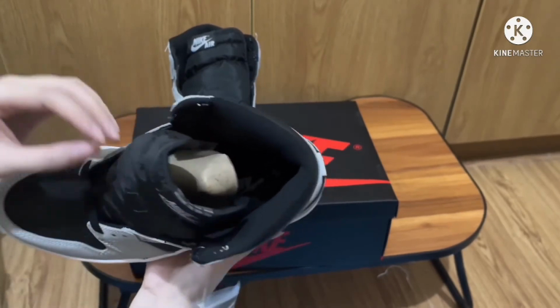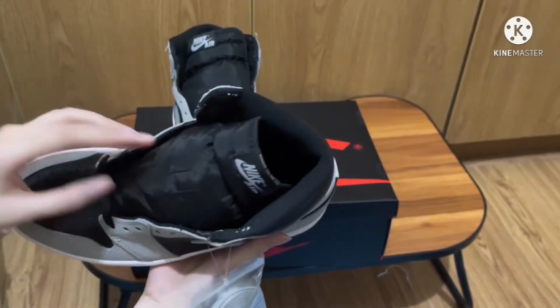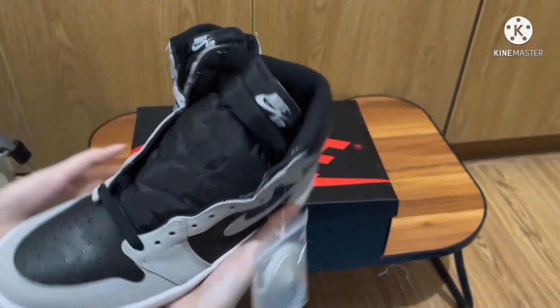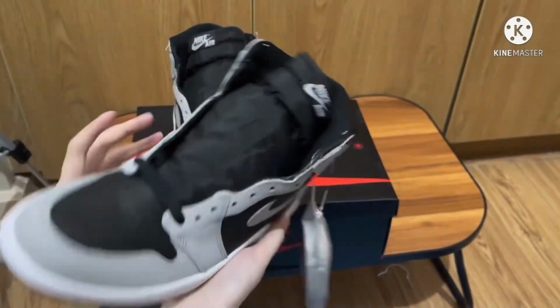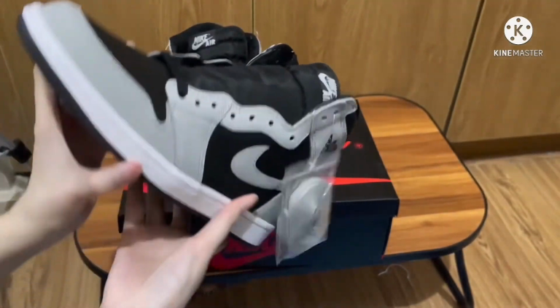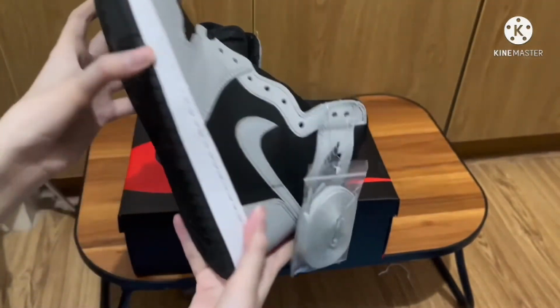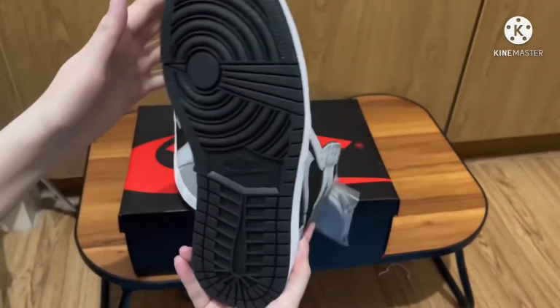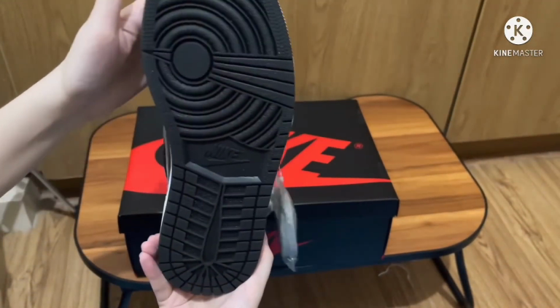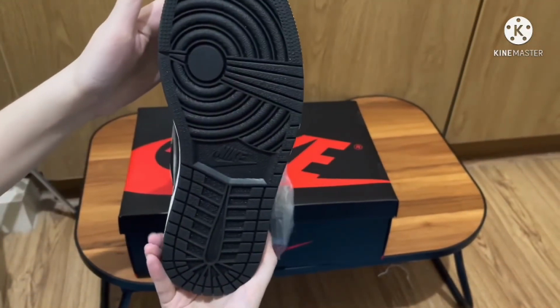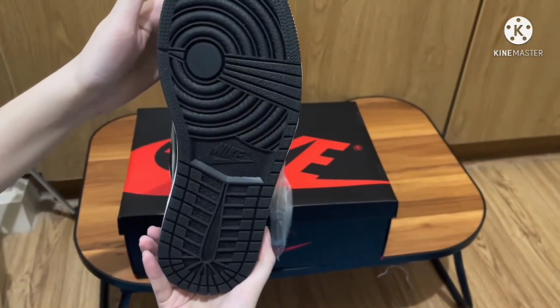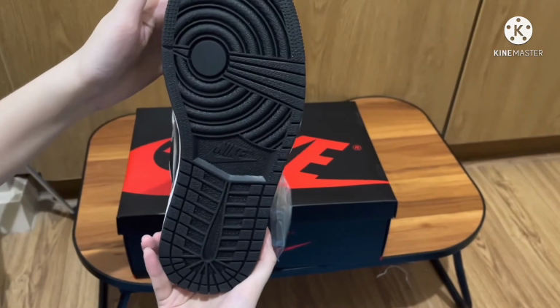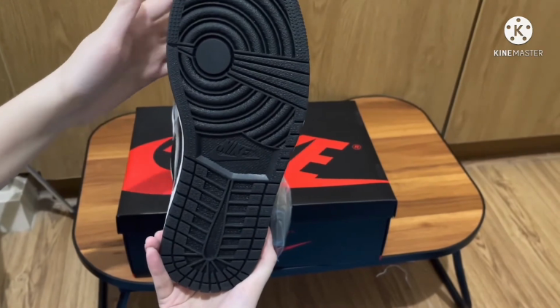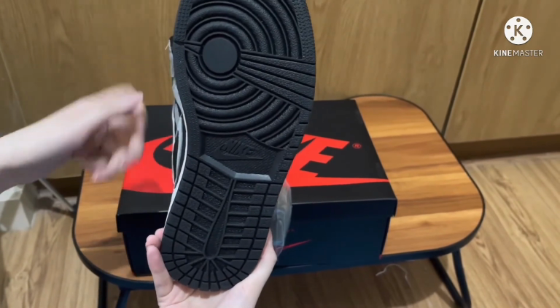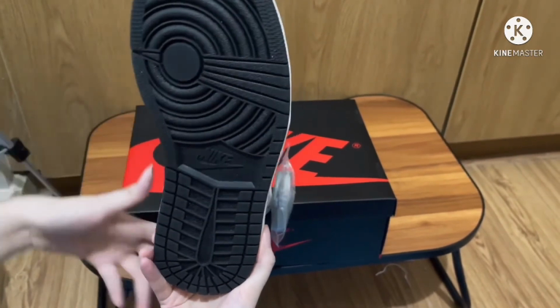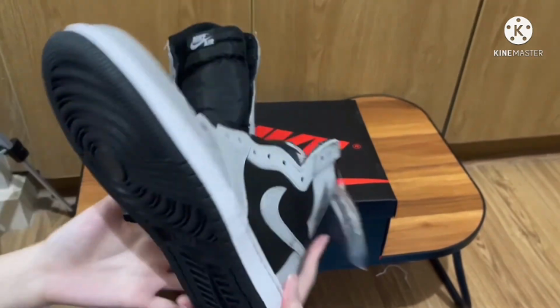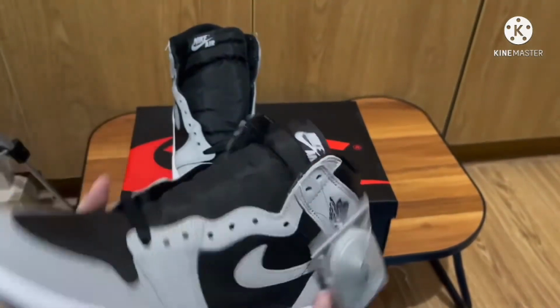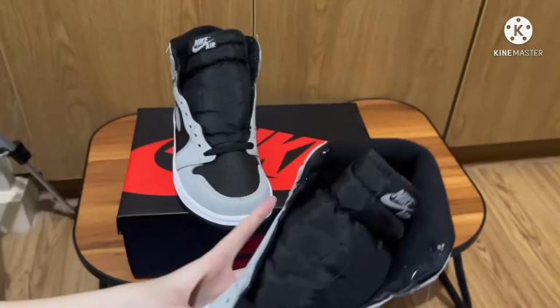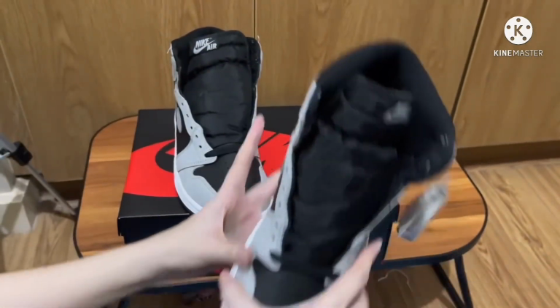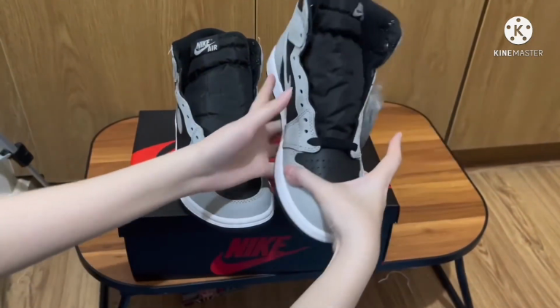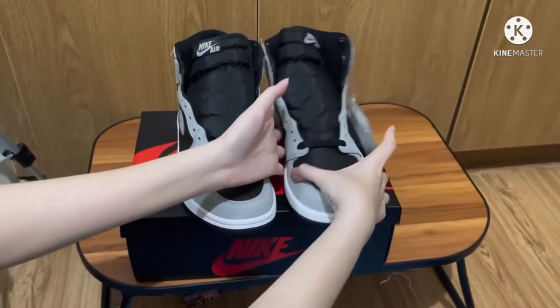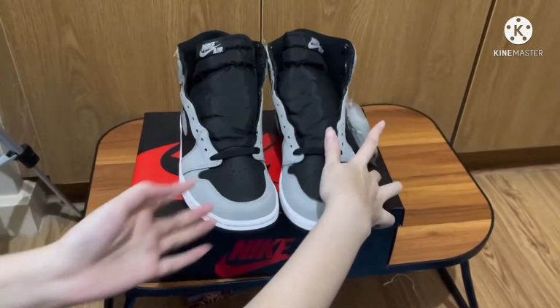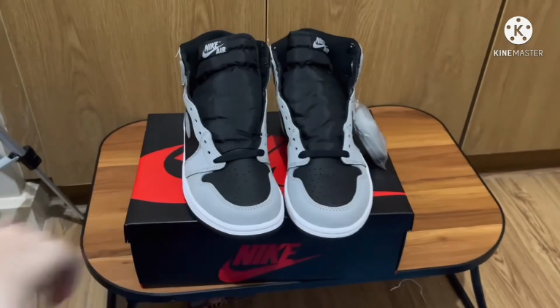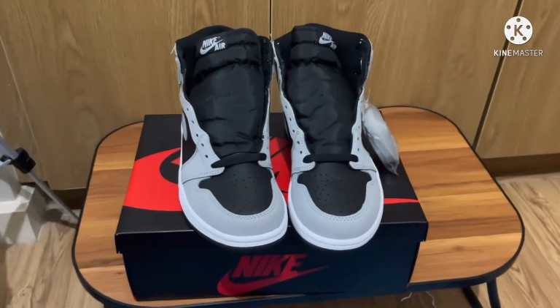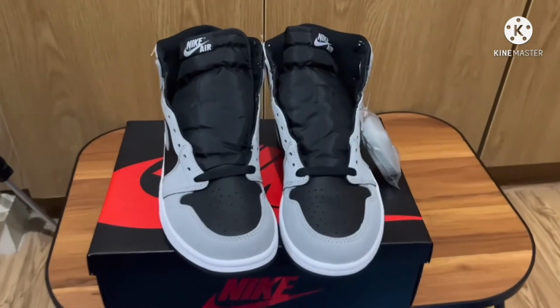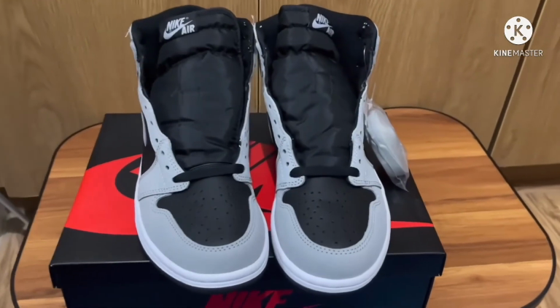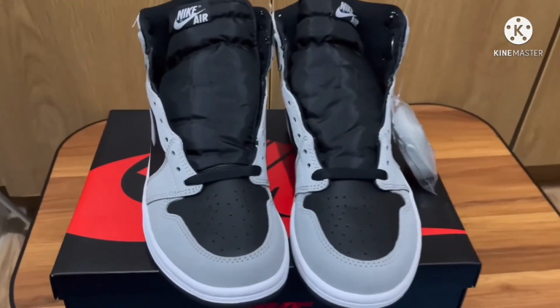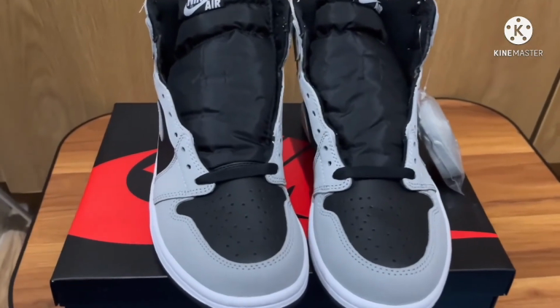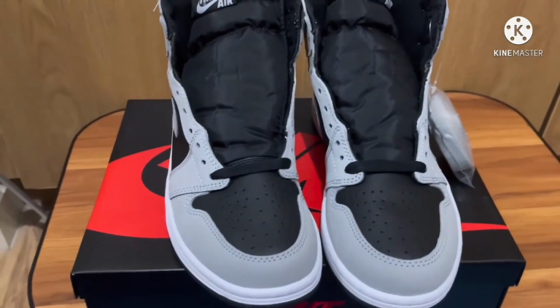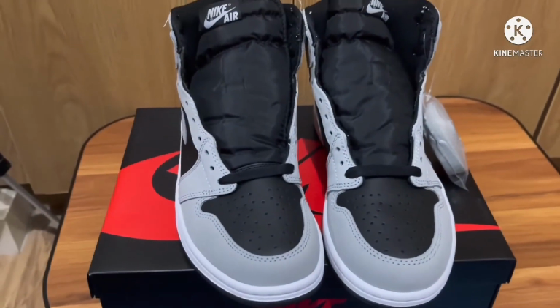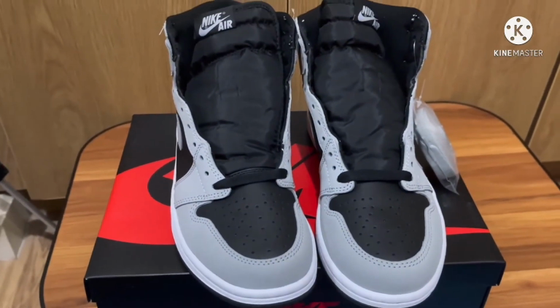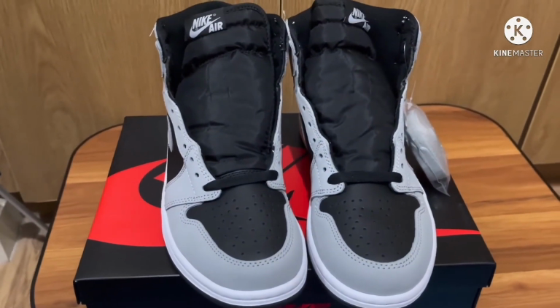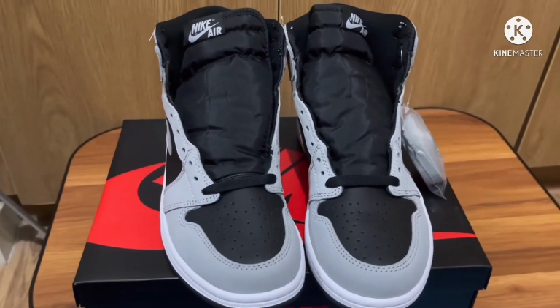This shoe also comes with an extra pair of light smoke gray laces, which gives the shoe an extra pop. This shoe retailed at $170 USD and was released on May 15, 2021.